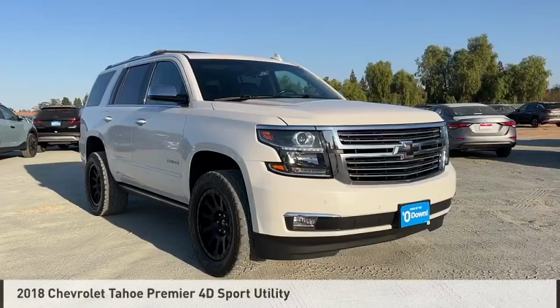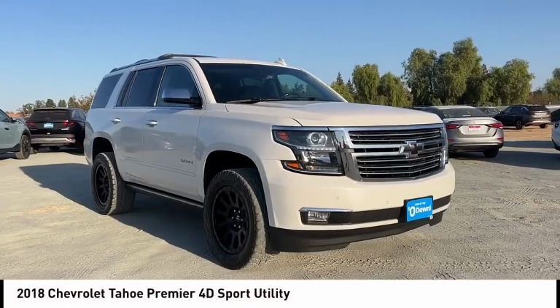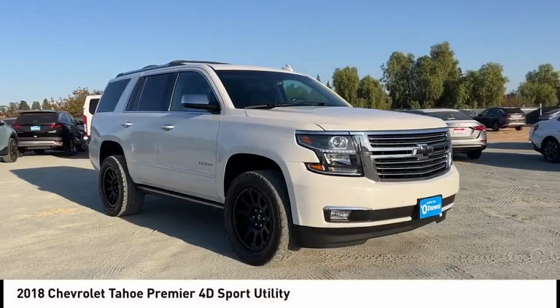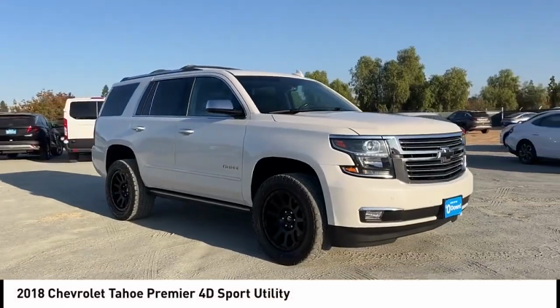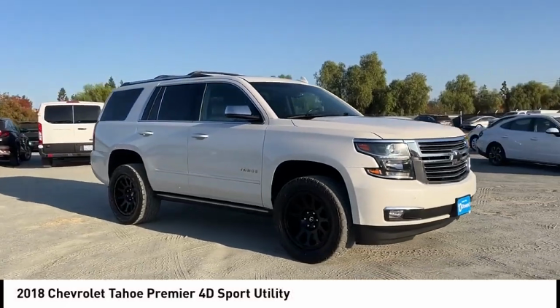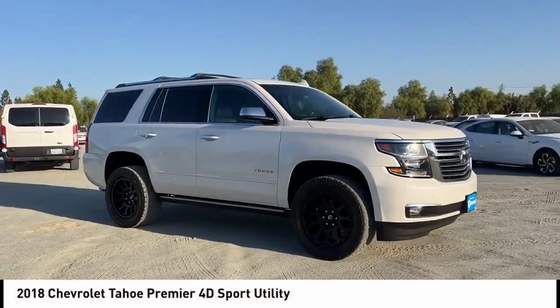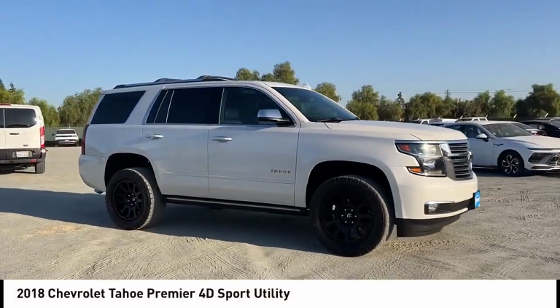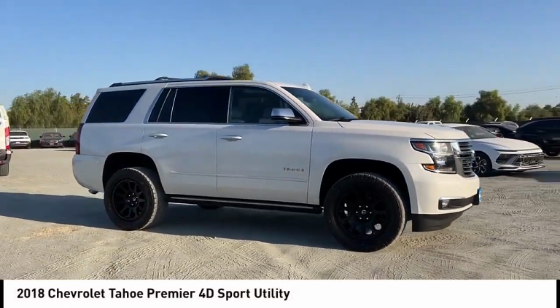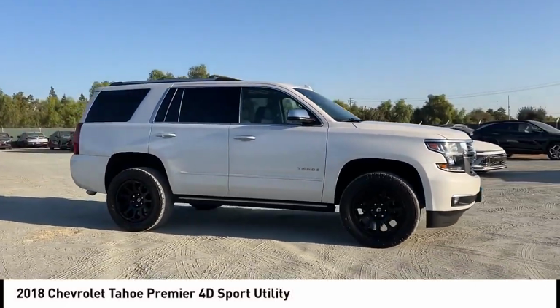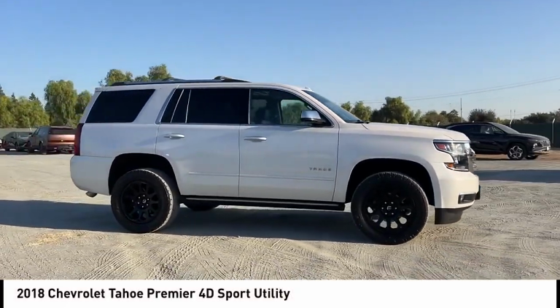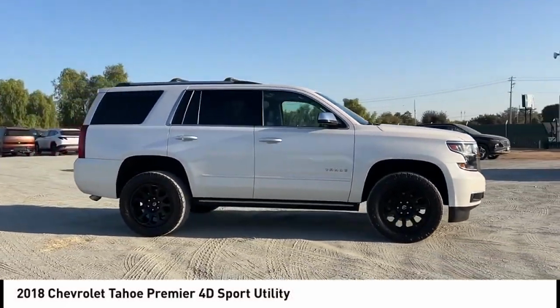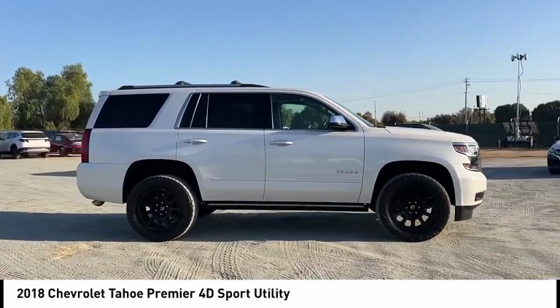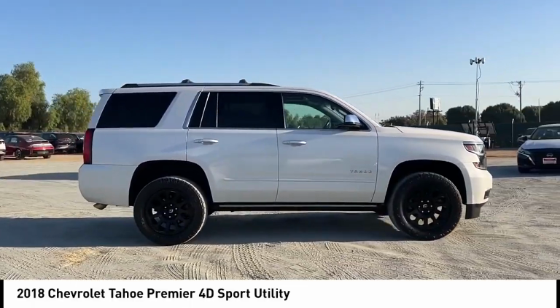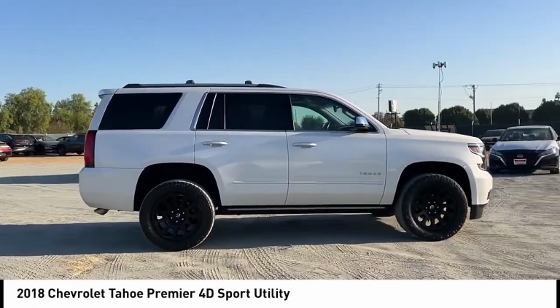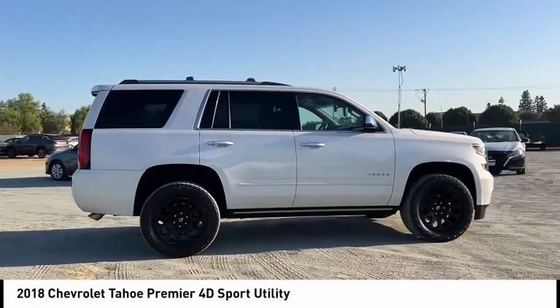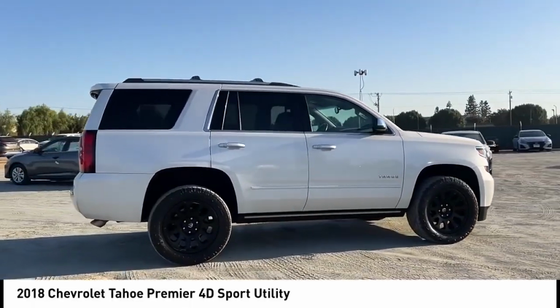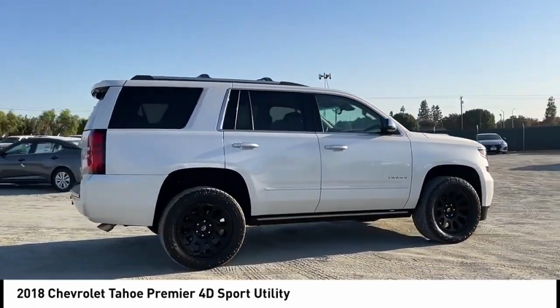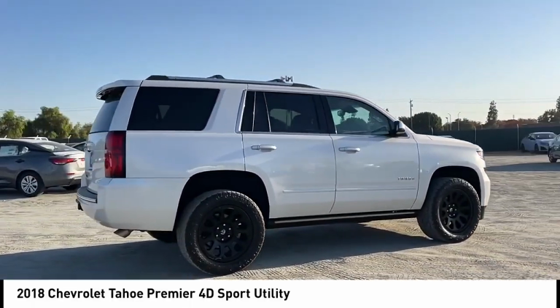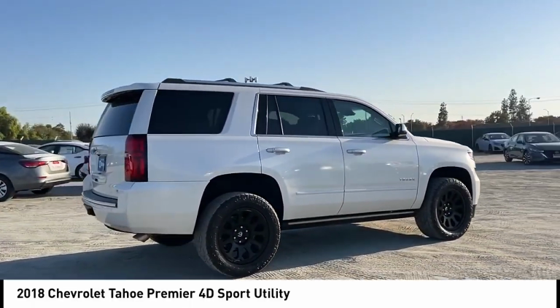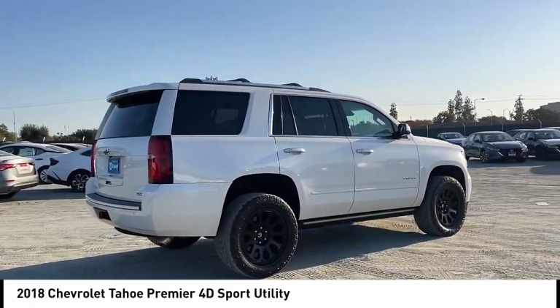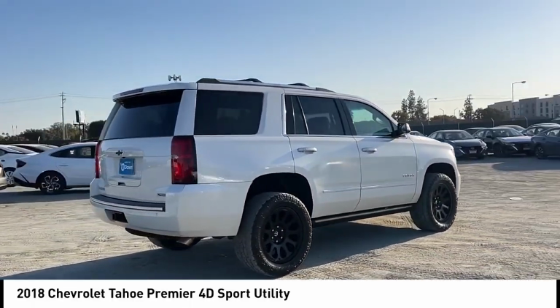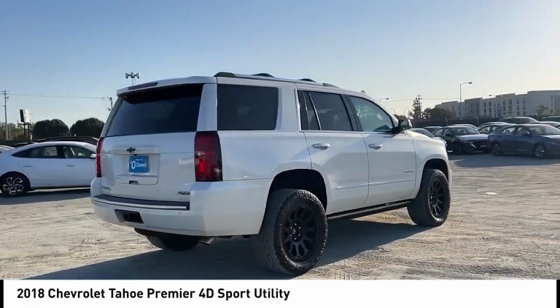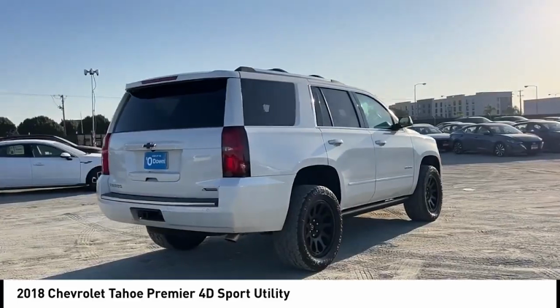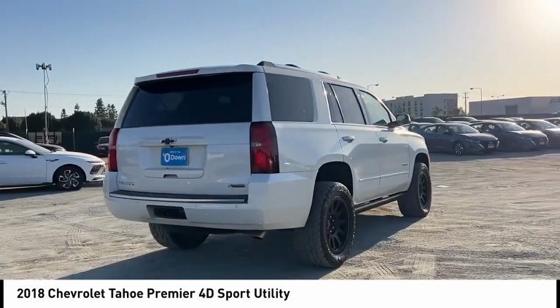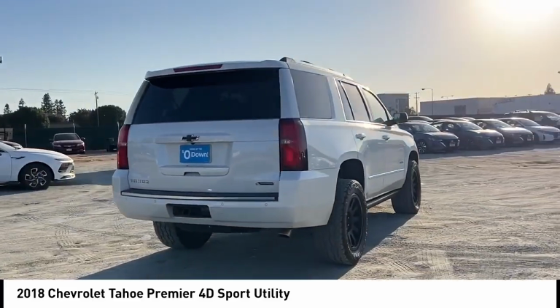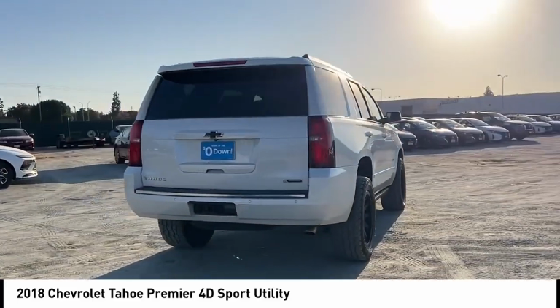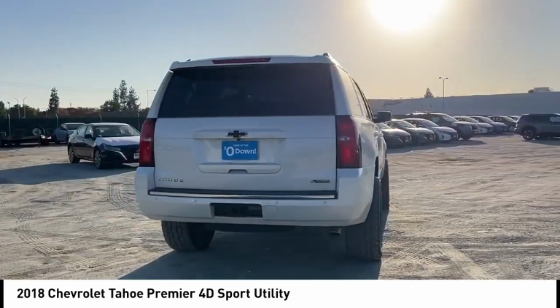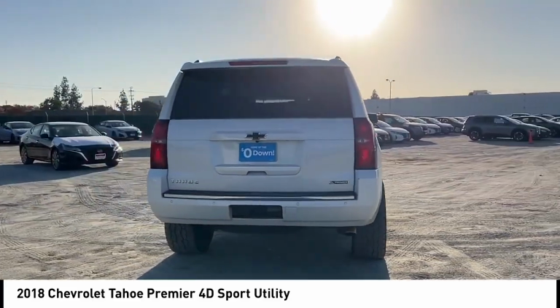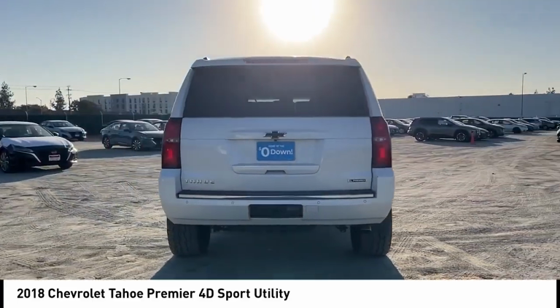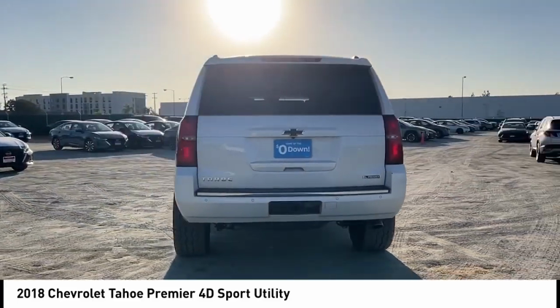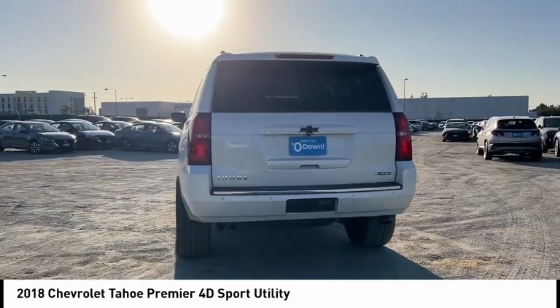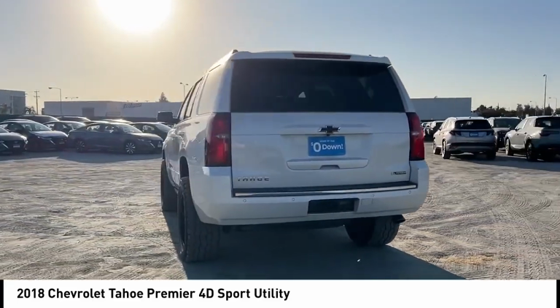Stop by and take a look at the 2018 Tahoe. Tahoe has been the best-selling sports utility vehicle, accounting annually for more than 25% of all full size SUV registrations in the United States.